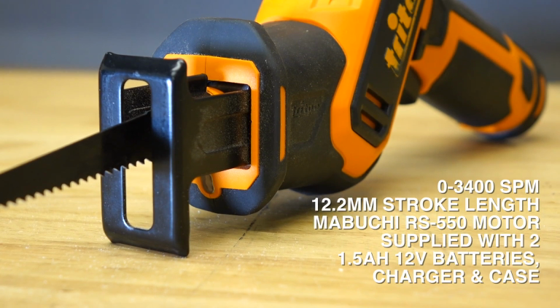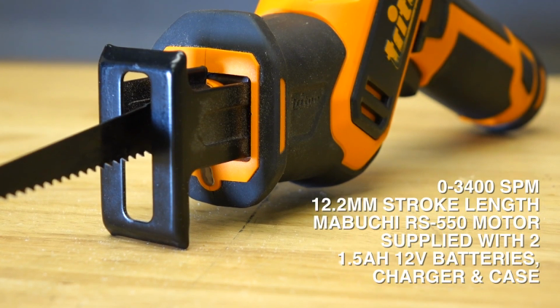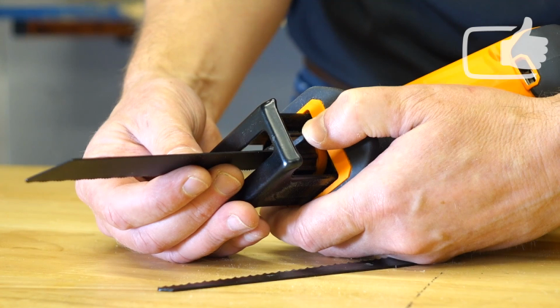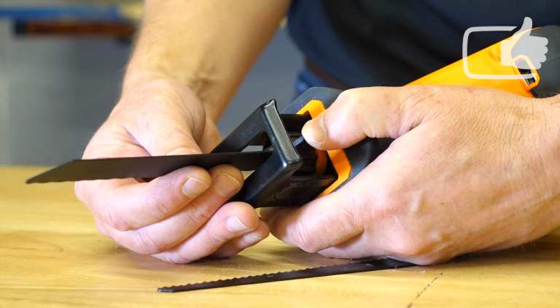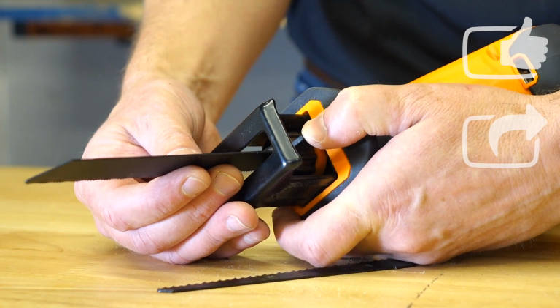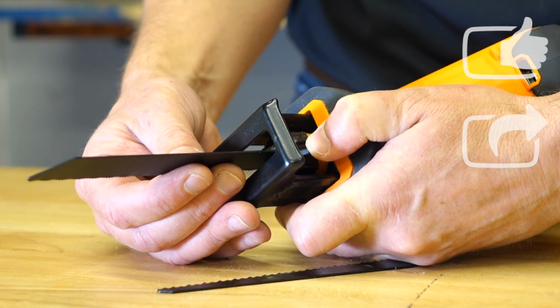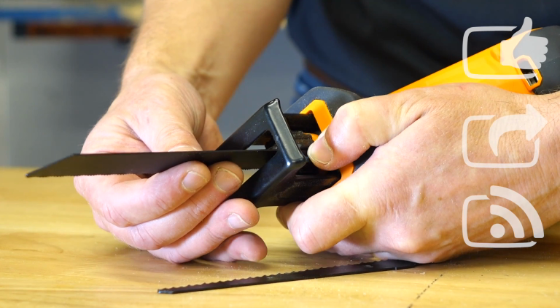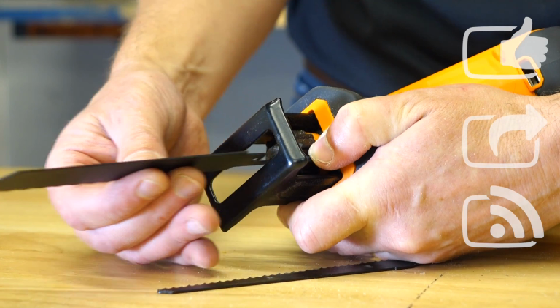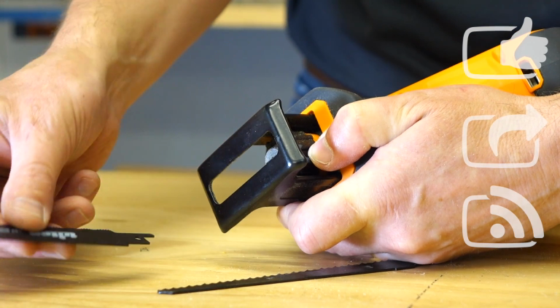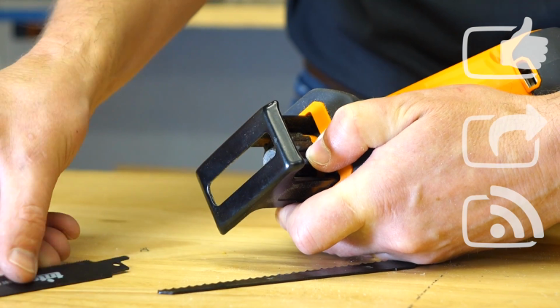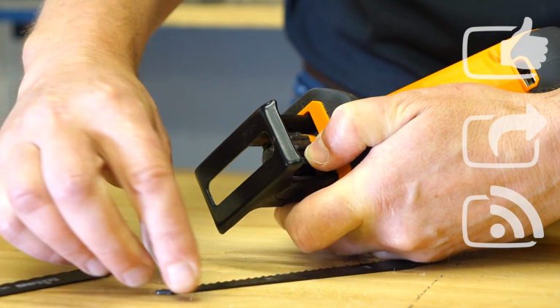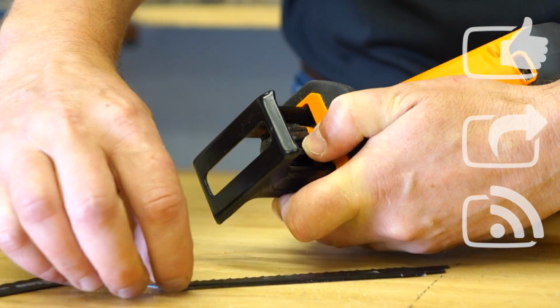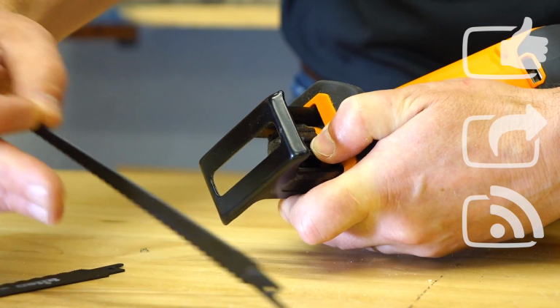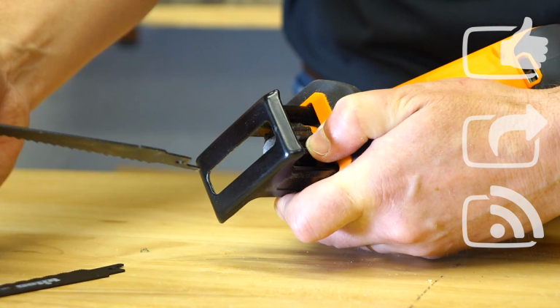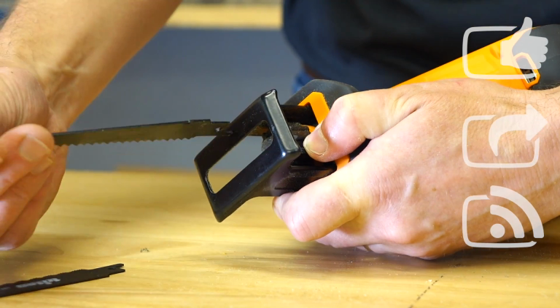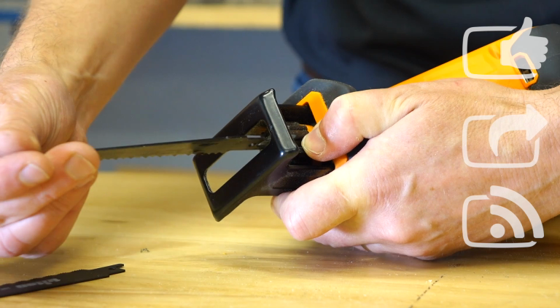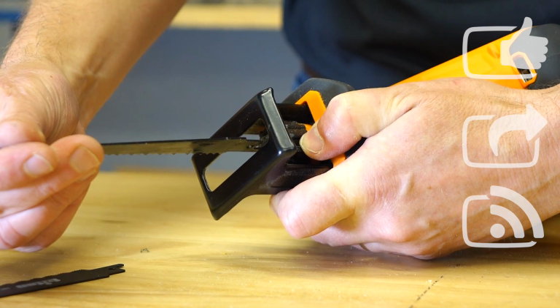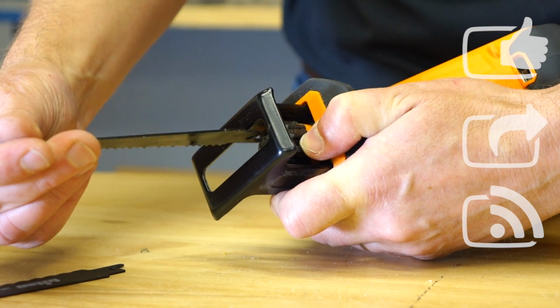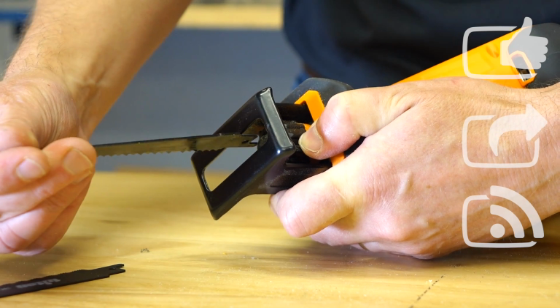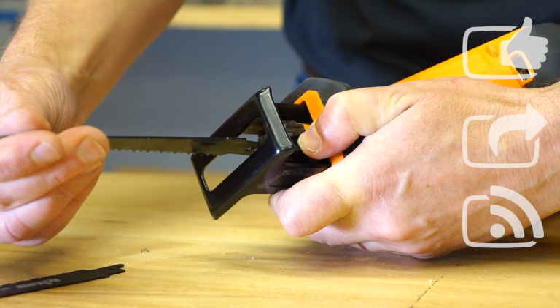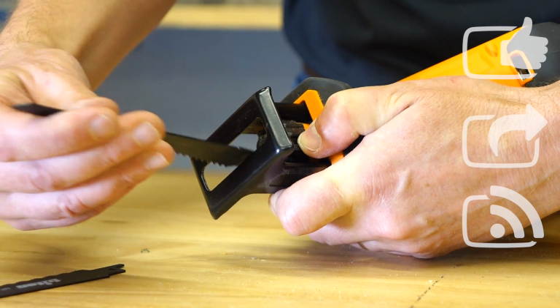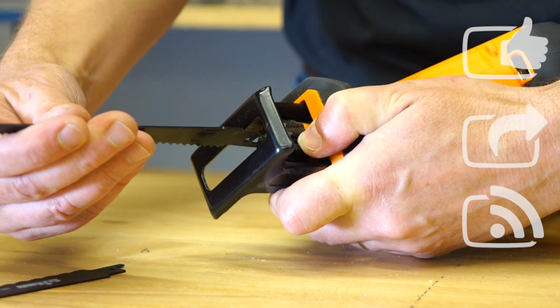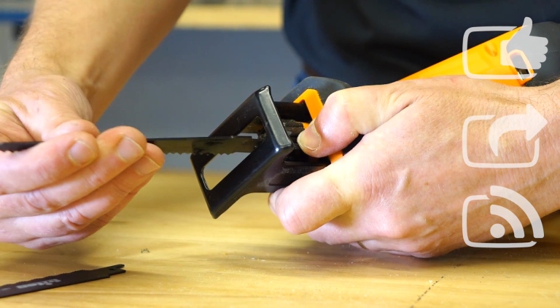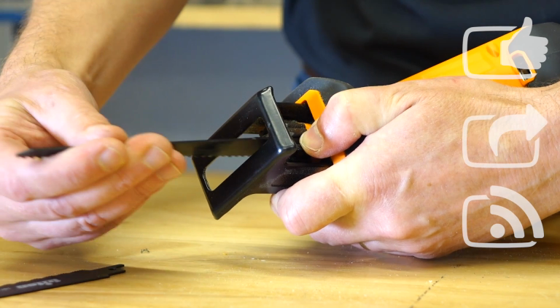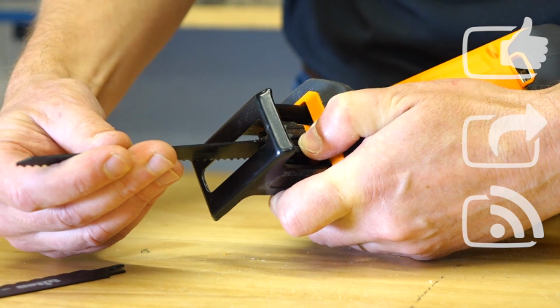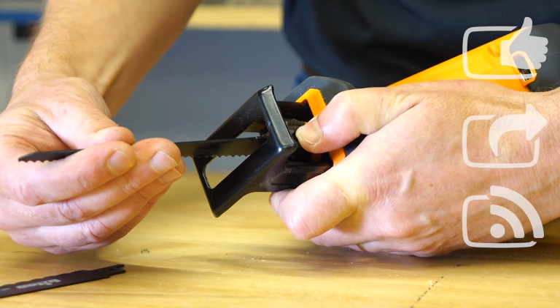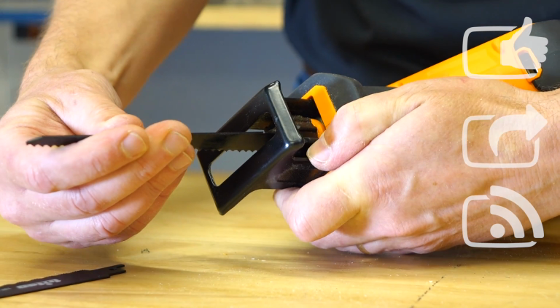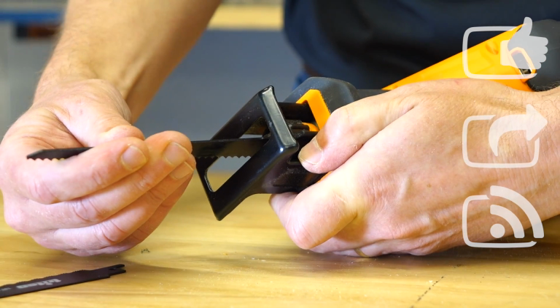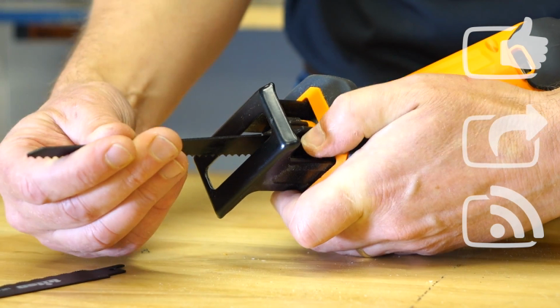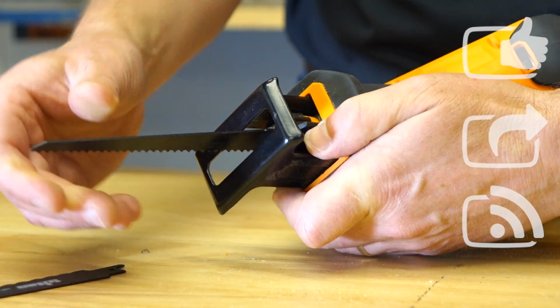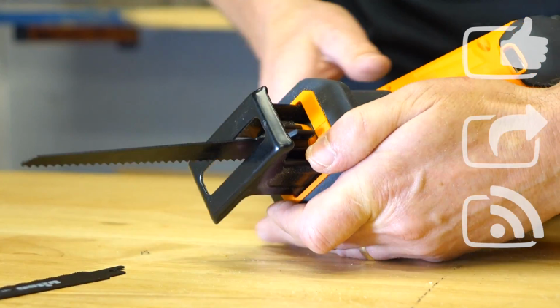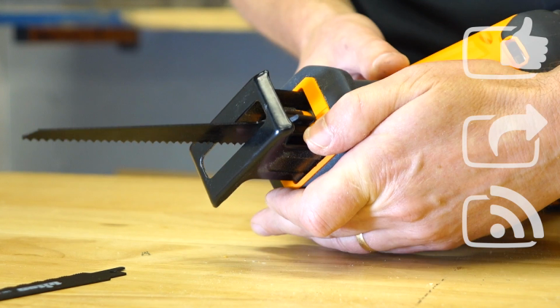It has a quick-fit for the blade, so it's a simple twist and remove the blades. It will take either a wood cutting blade or a metal cutting blade, depending on the work that you have in mind.